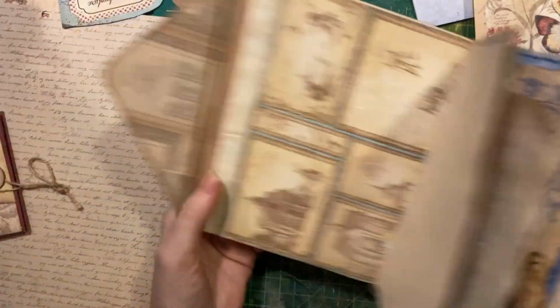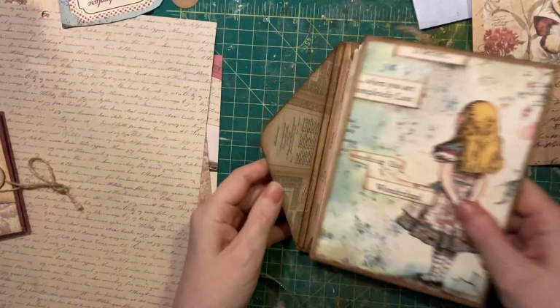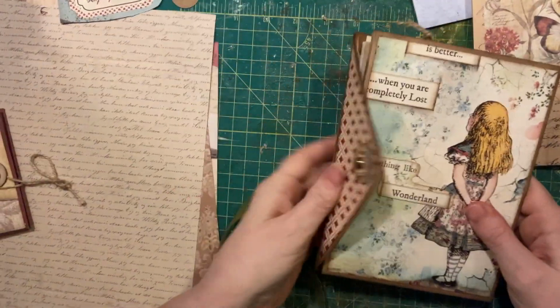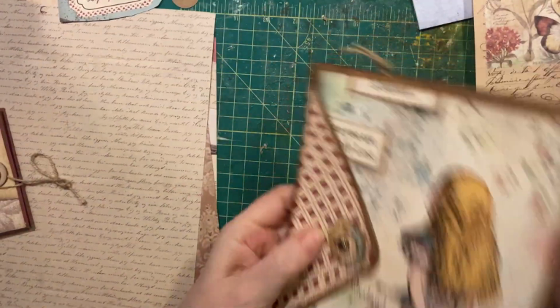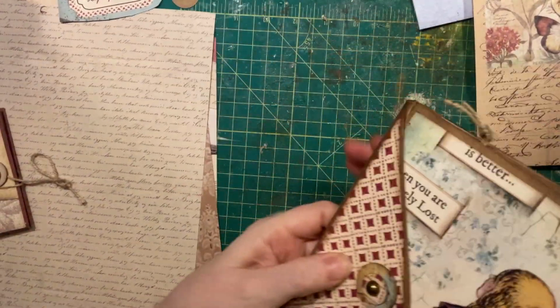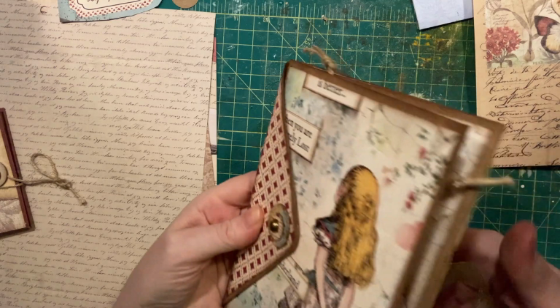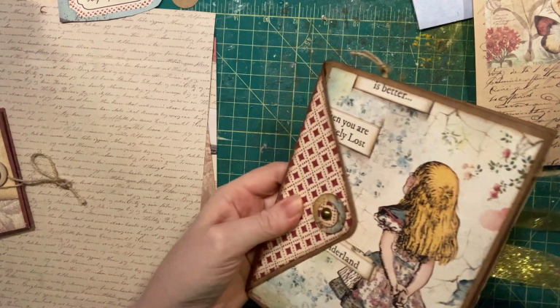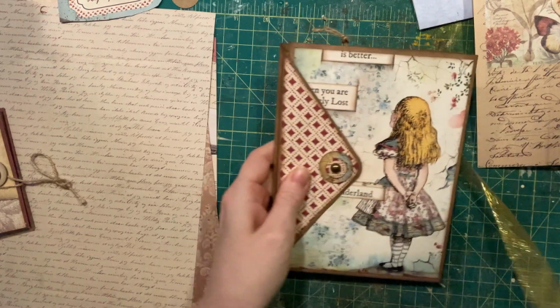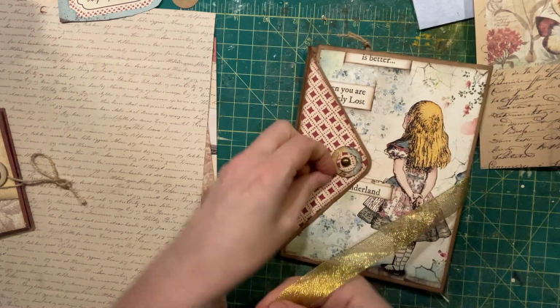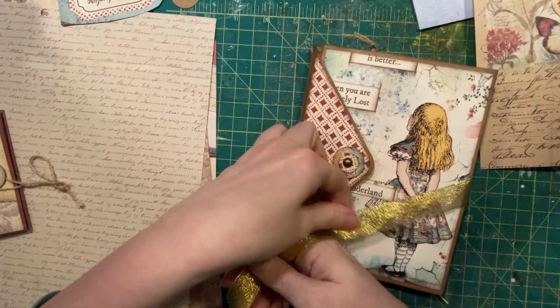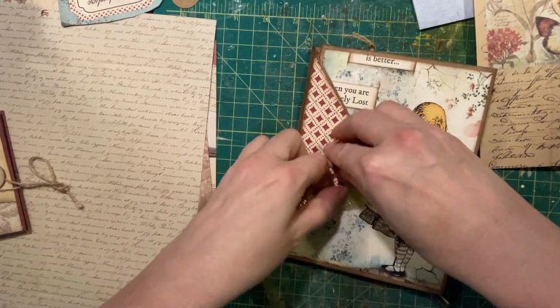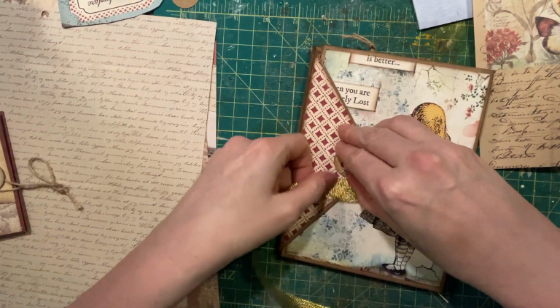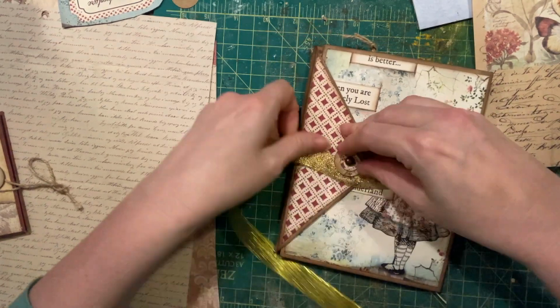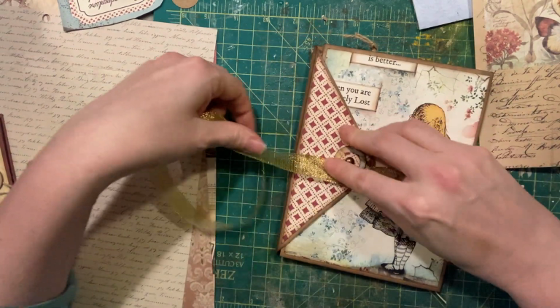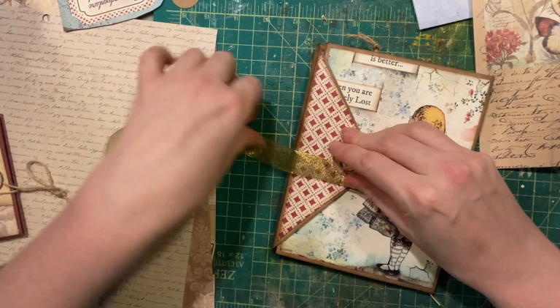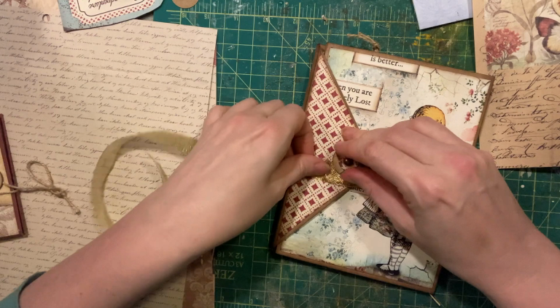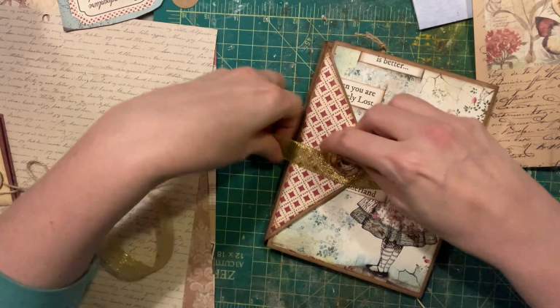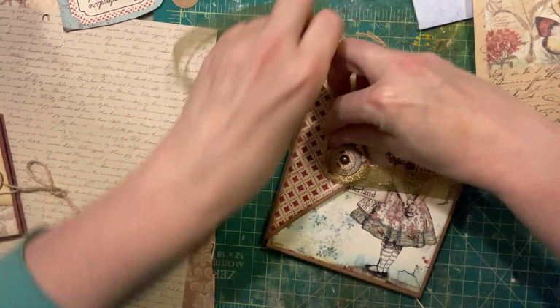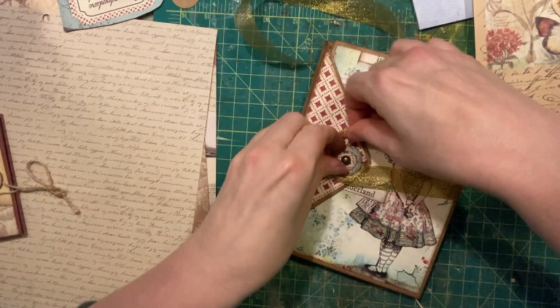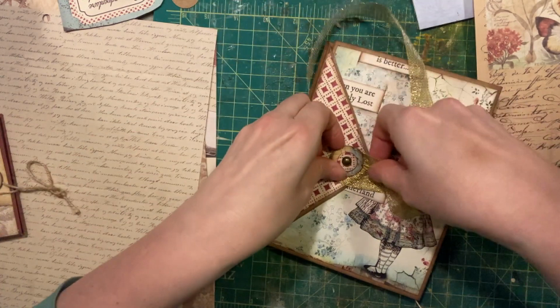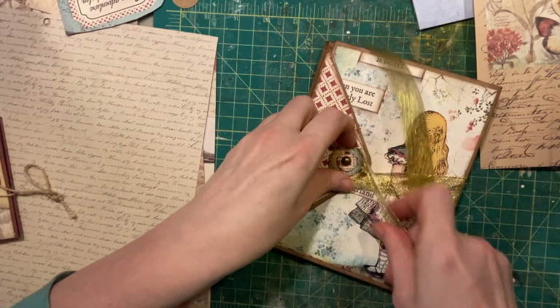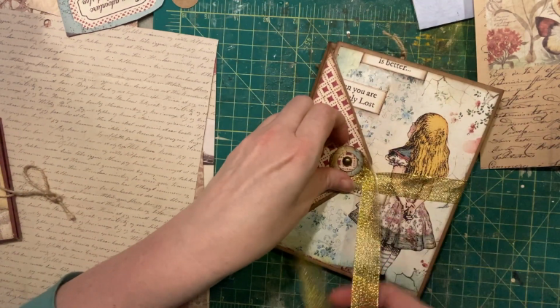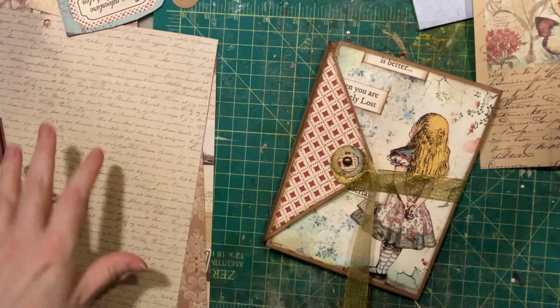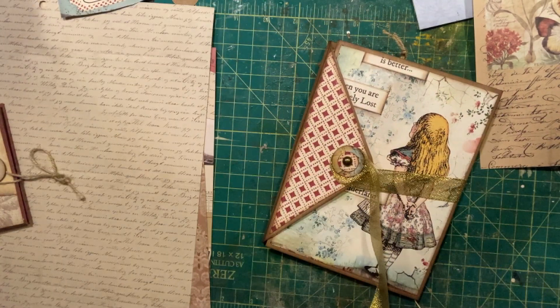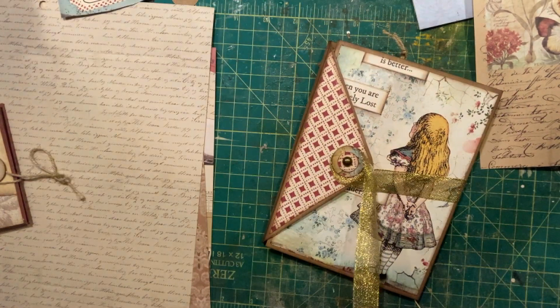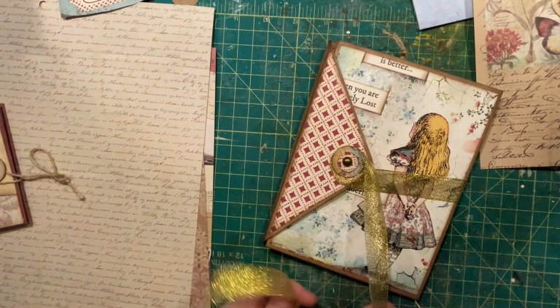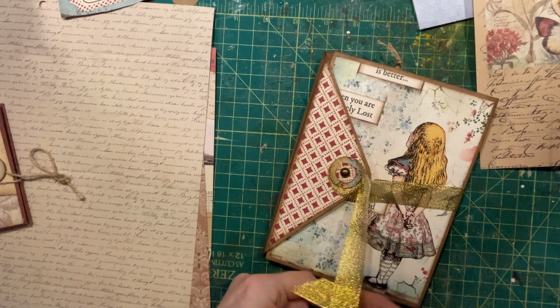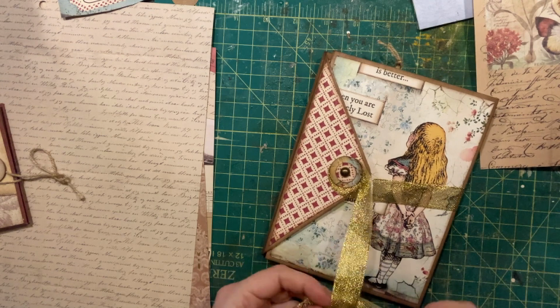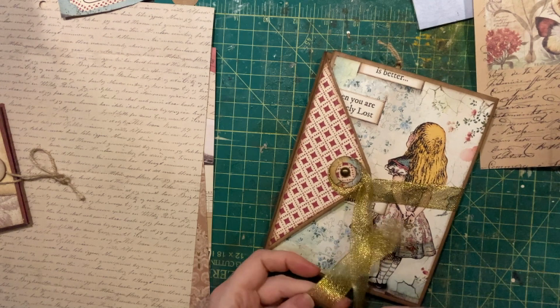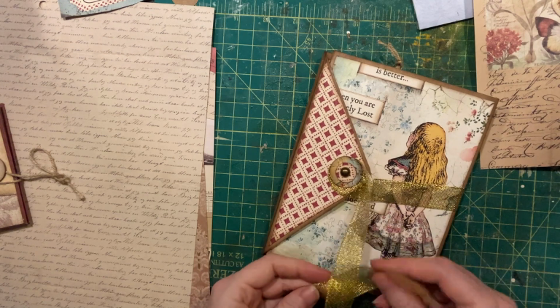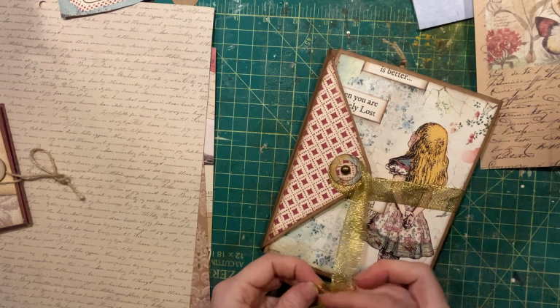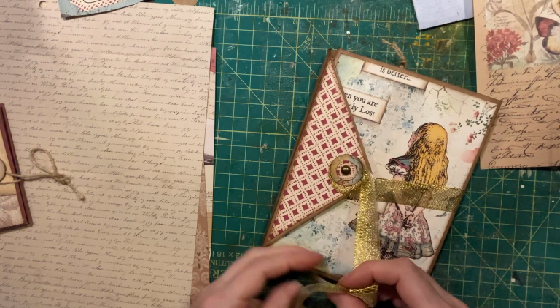And that is your Alice journal, all set and ready to go to its new home.